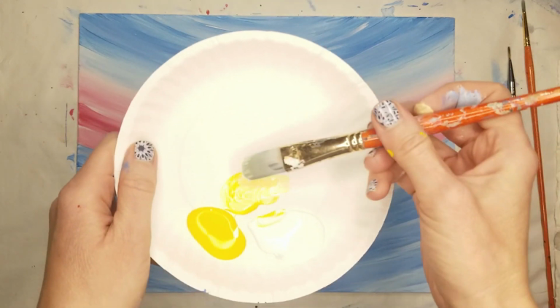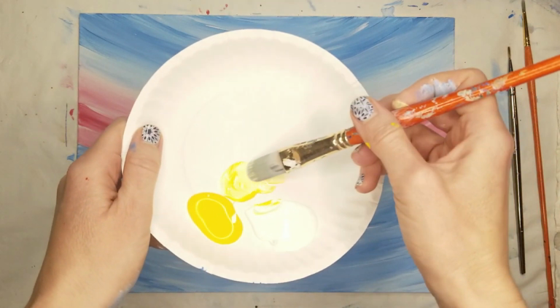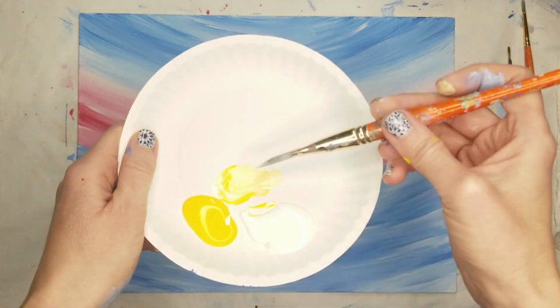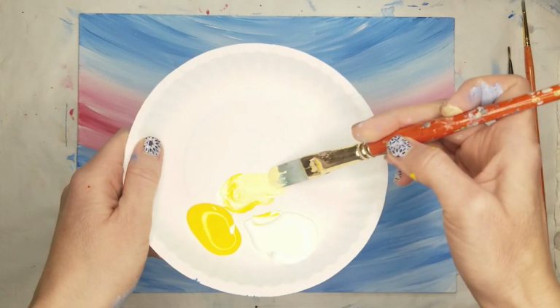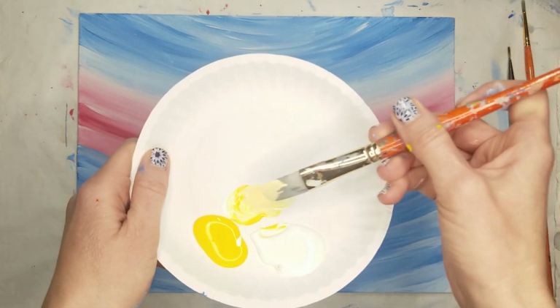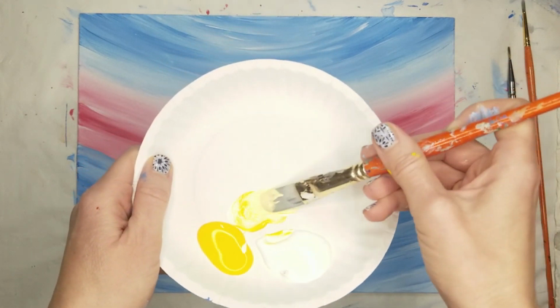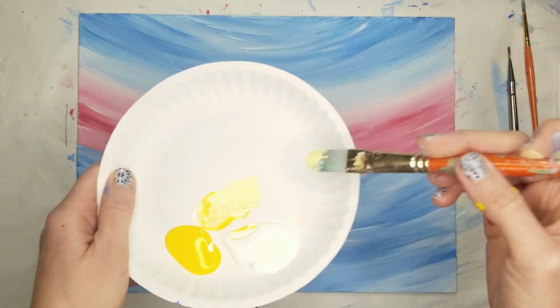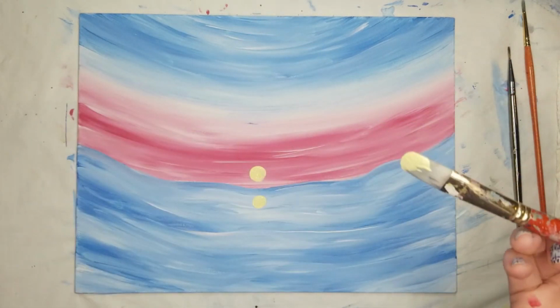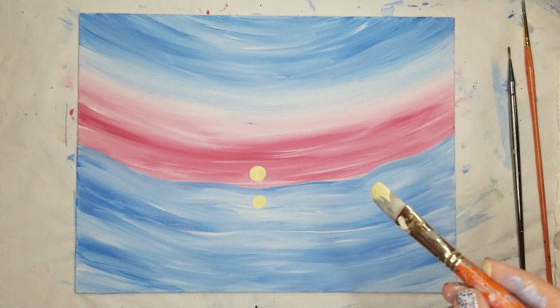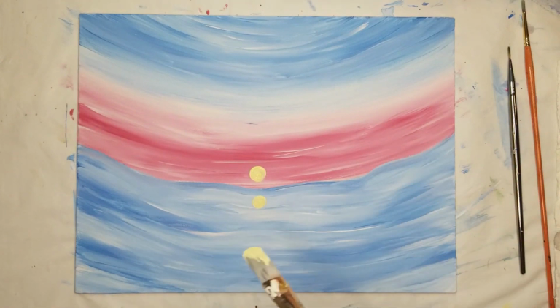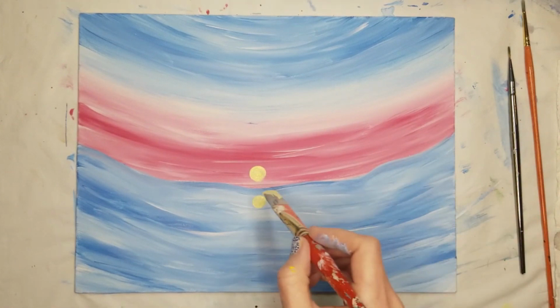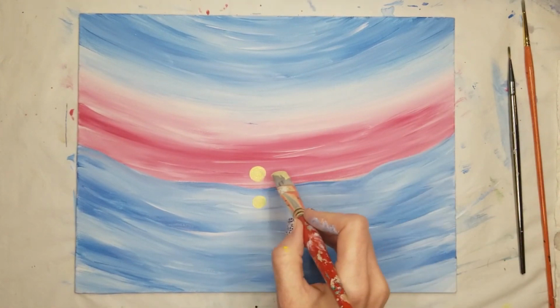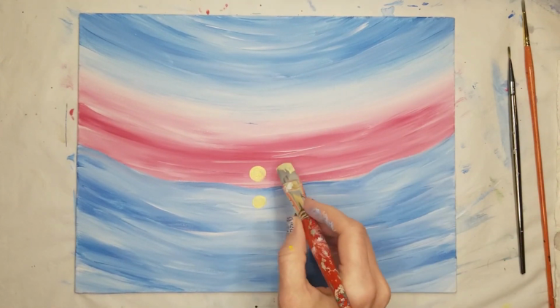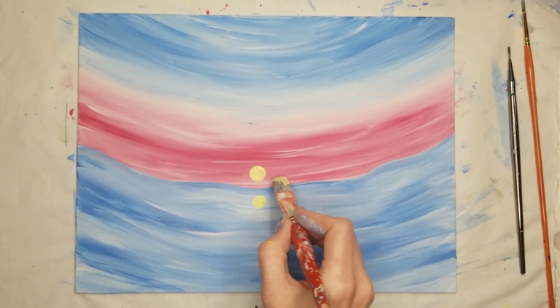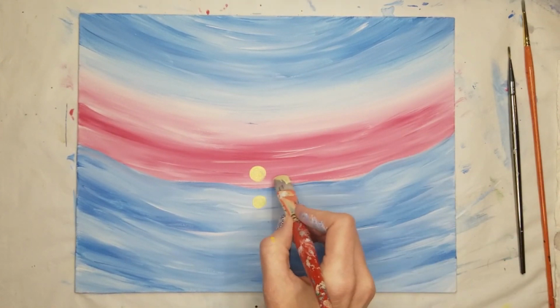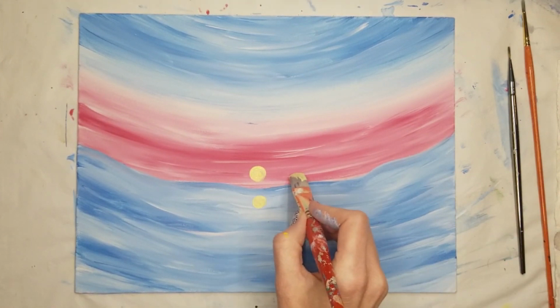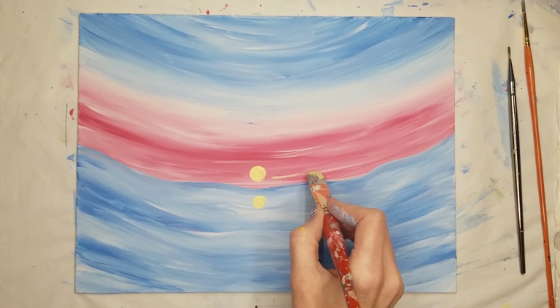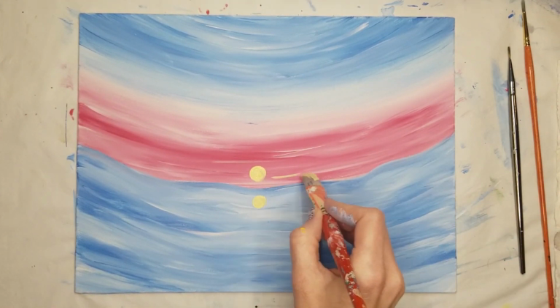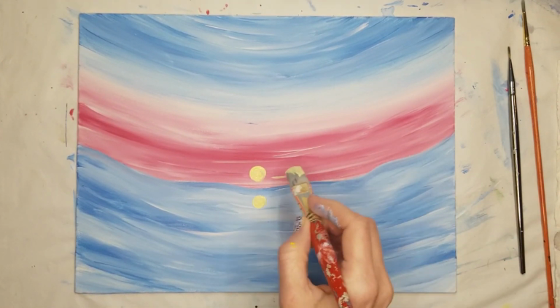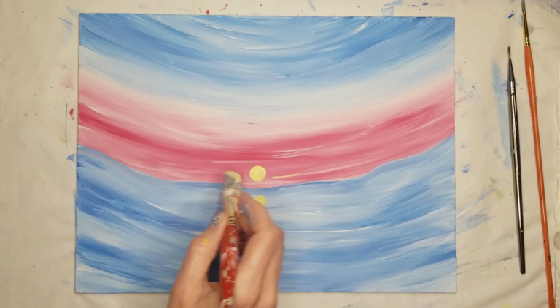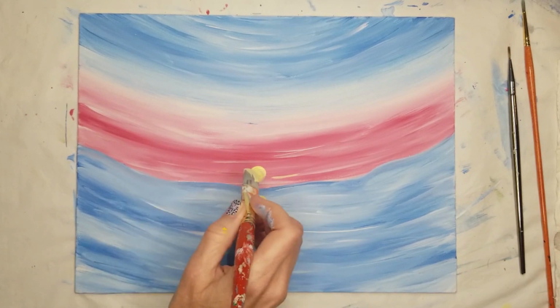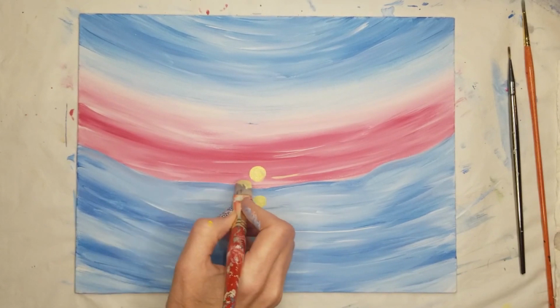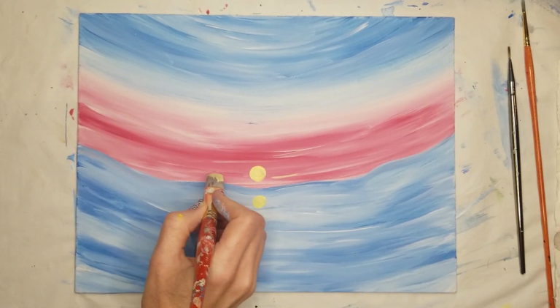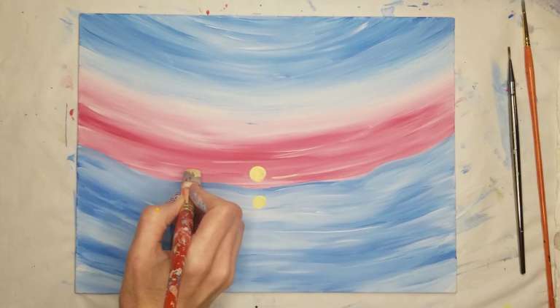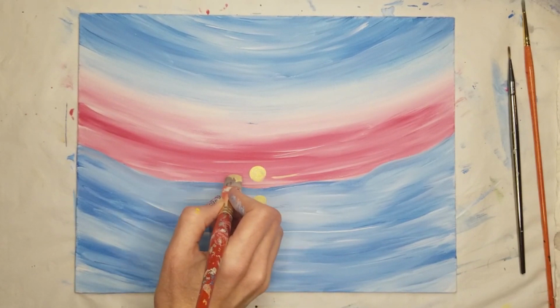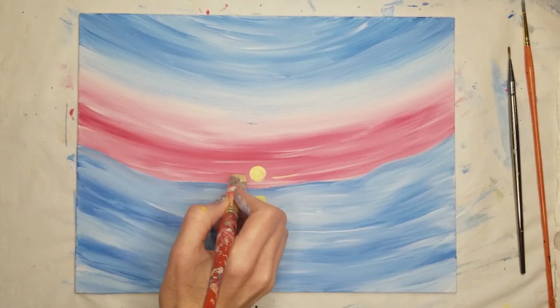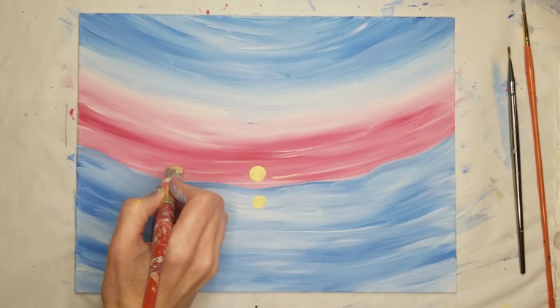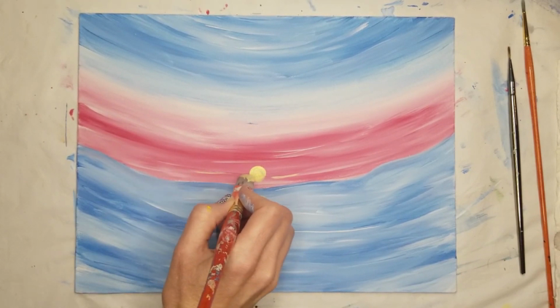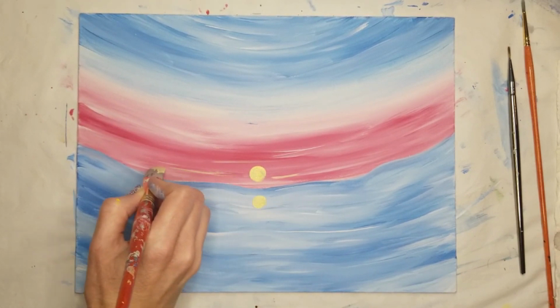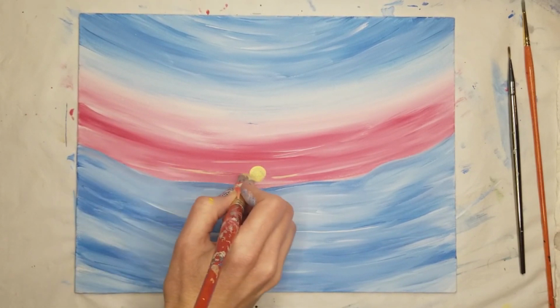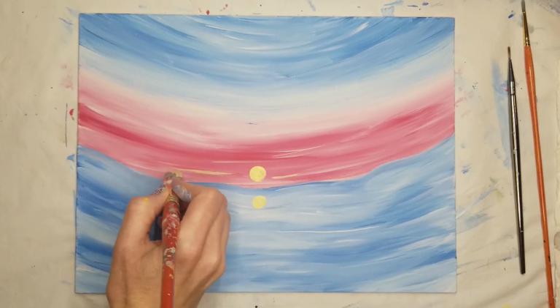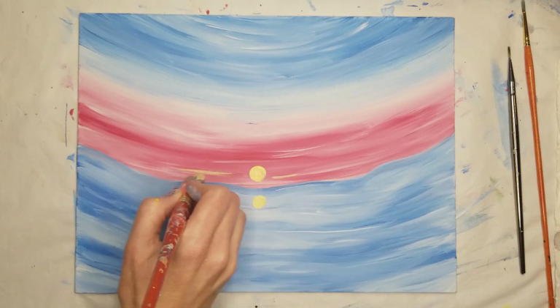Switch back to the 5/8 inch filbert brush and use the edge of the bristles to add a few streaks of bright yellow around the sun in both the sky and the water. Use very light pressure for a subtle stroke or very firm pressure for a bold stroke.